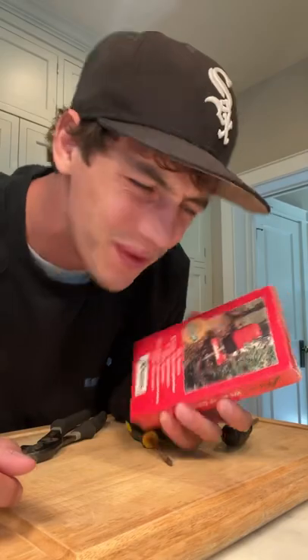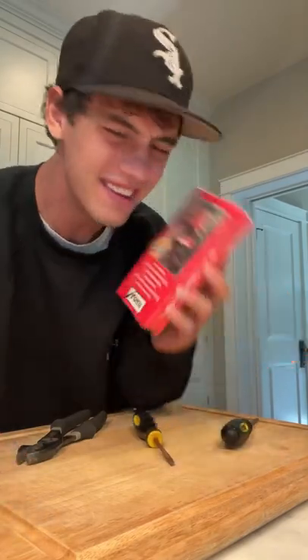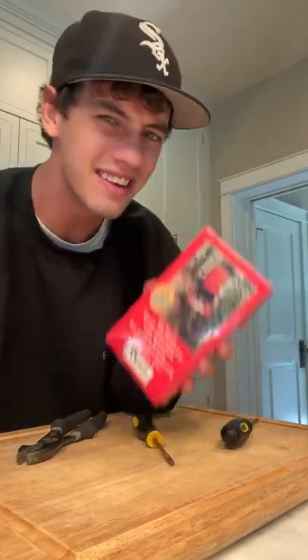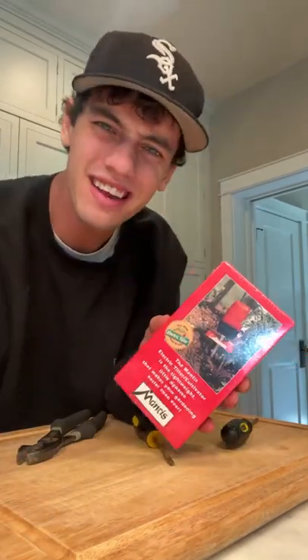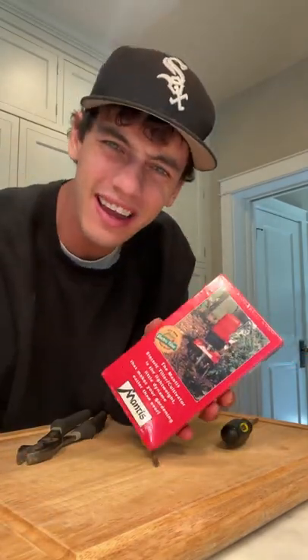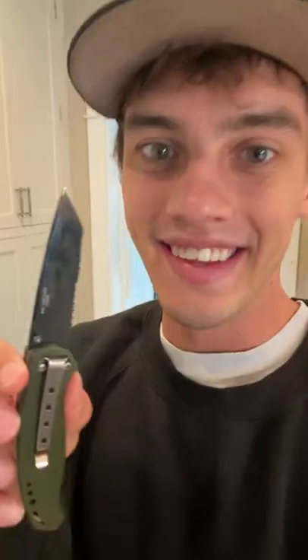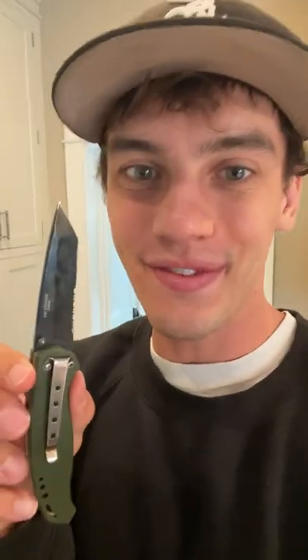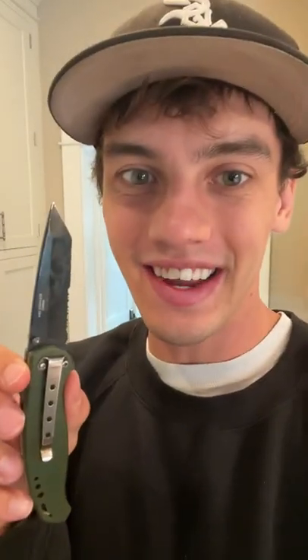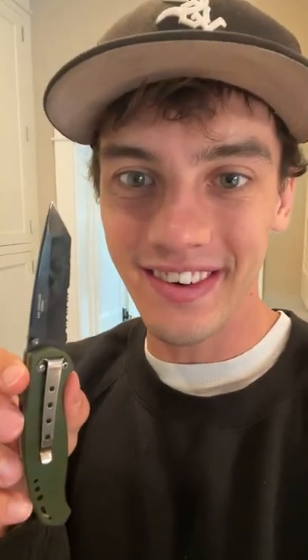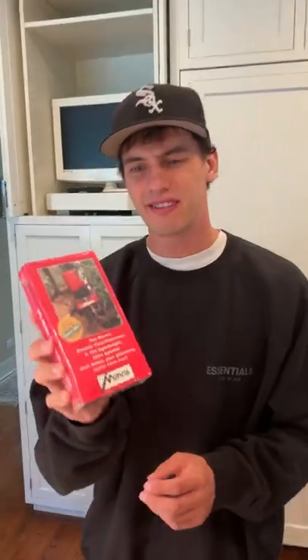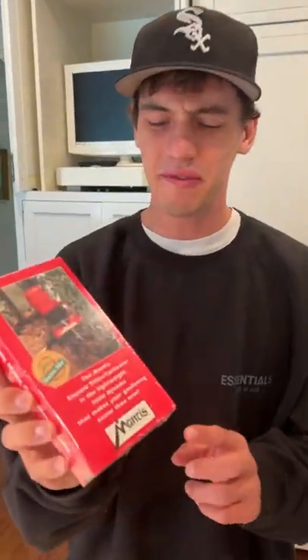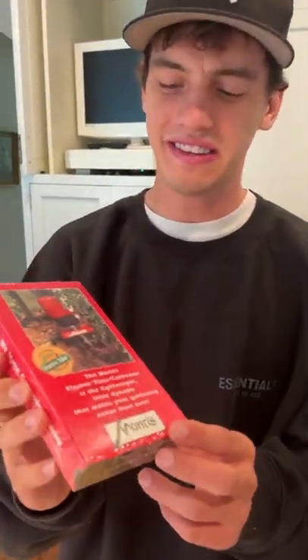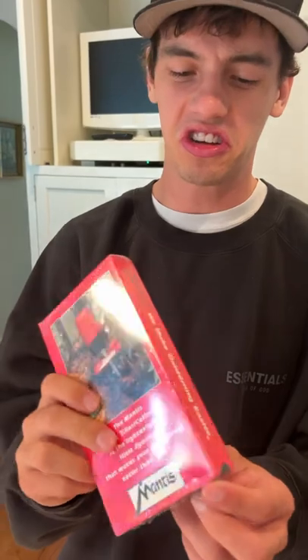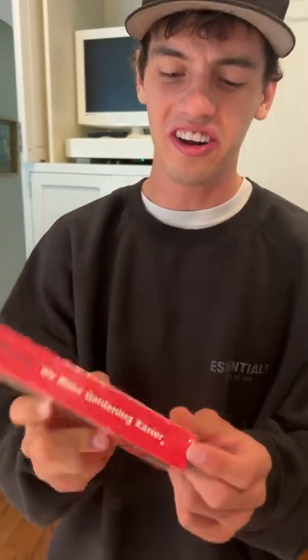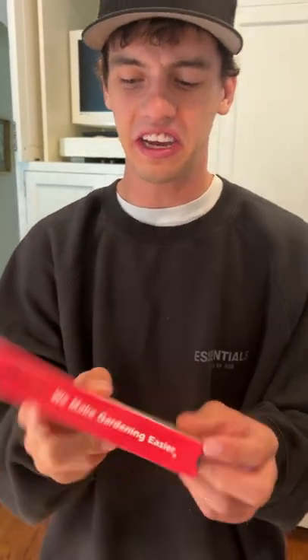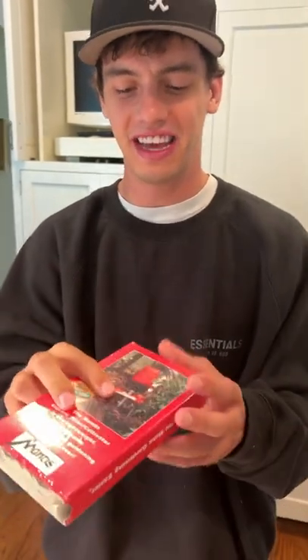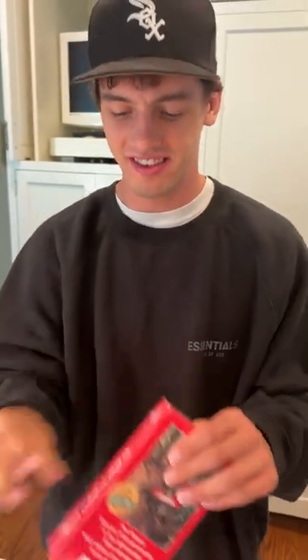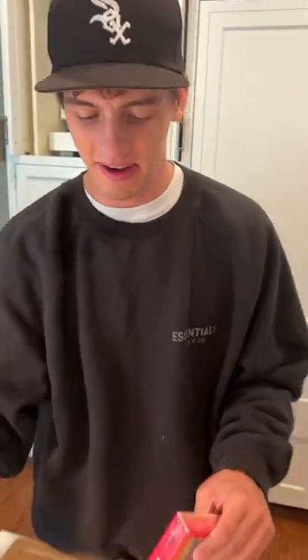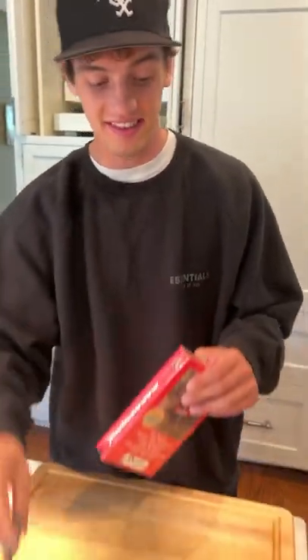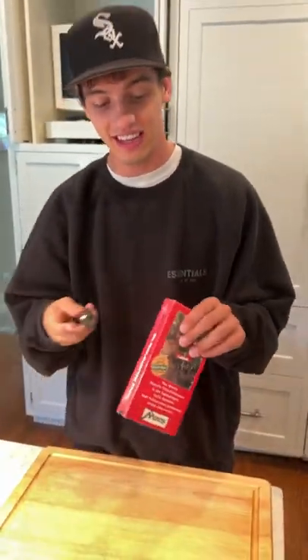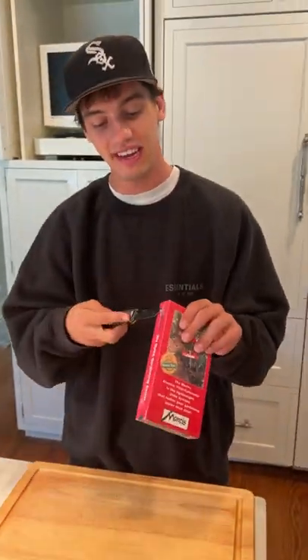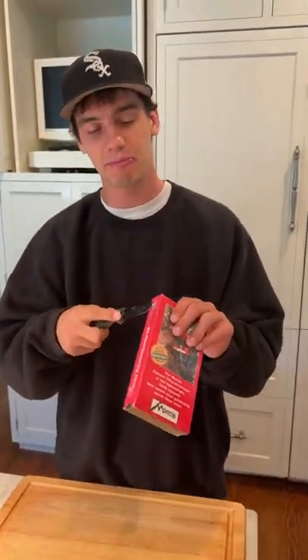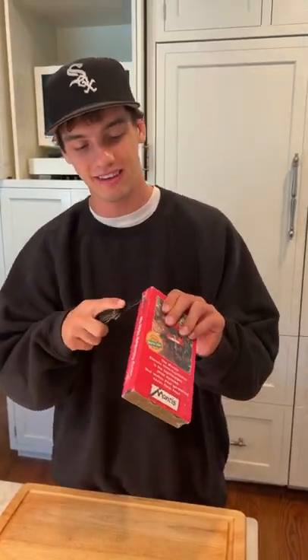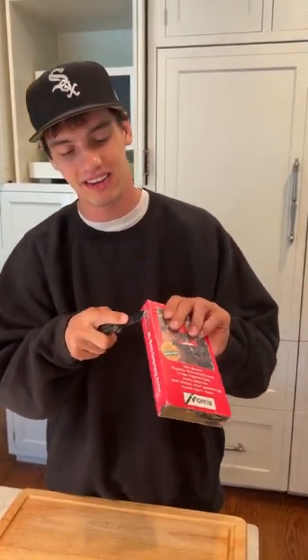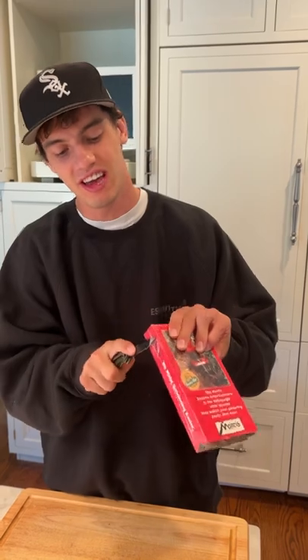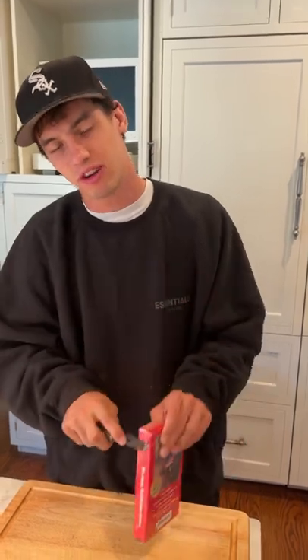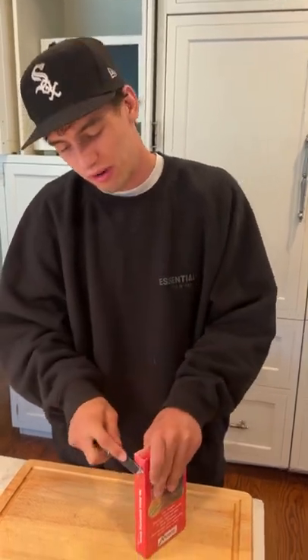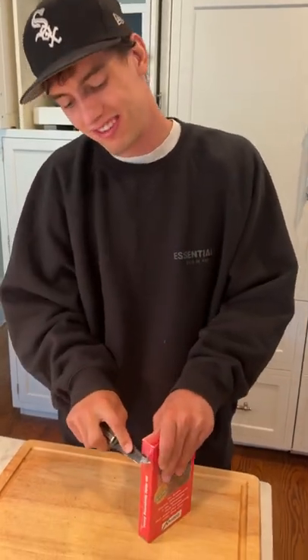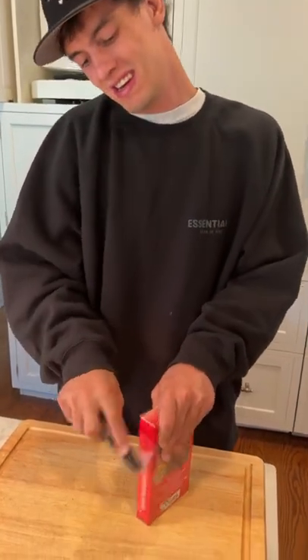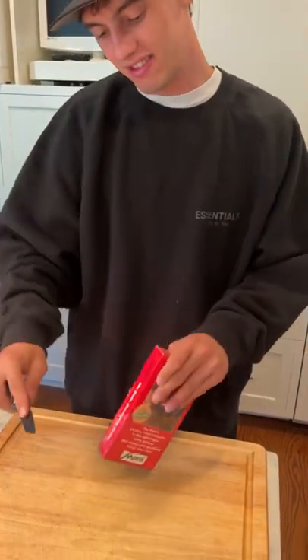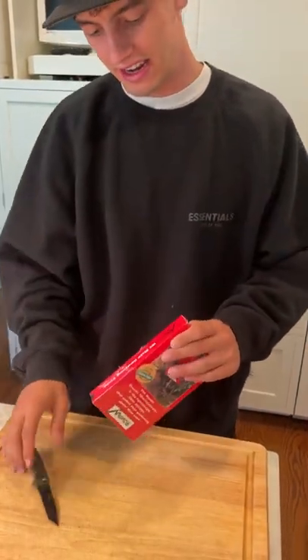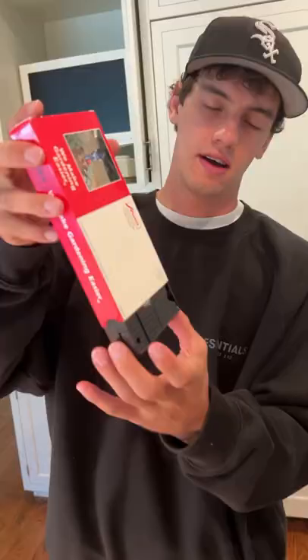What's inside this VHS tape? Let's find out. Alright, so we have a vintage gardening VHS tape here that's still even in the plastic packaging. We're going to open it up and see what's inside.